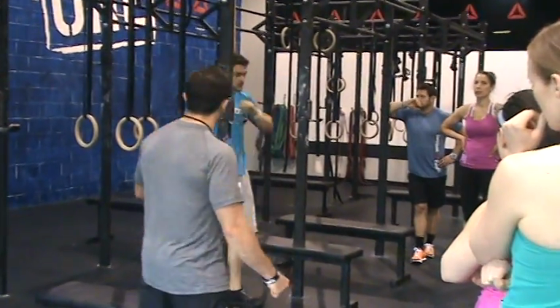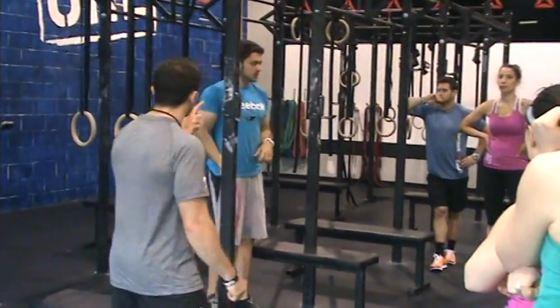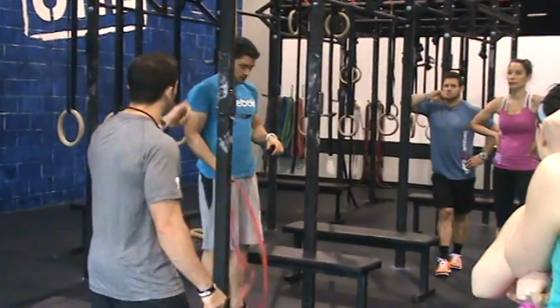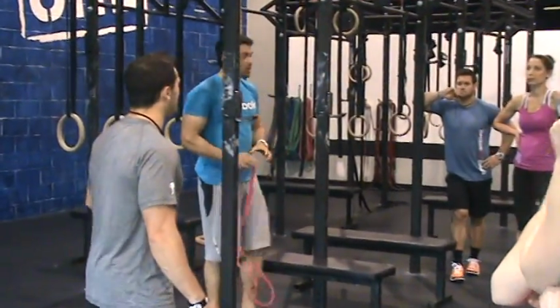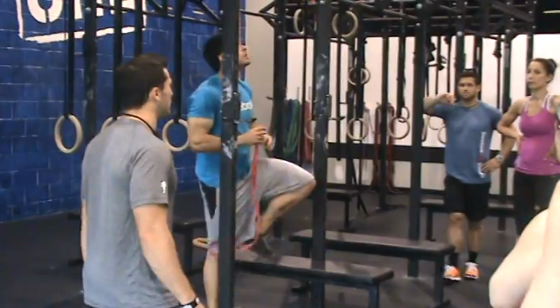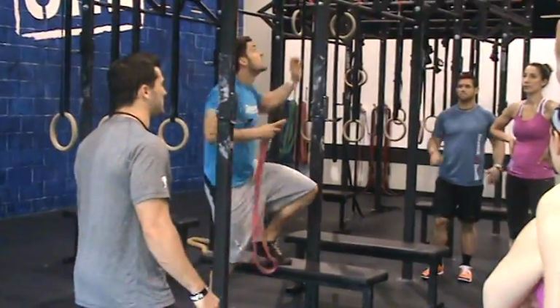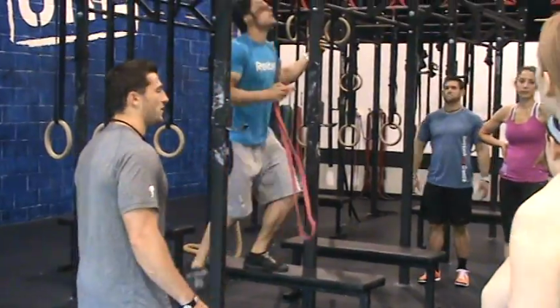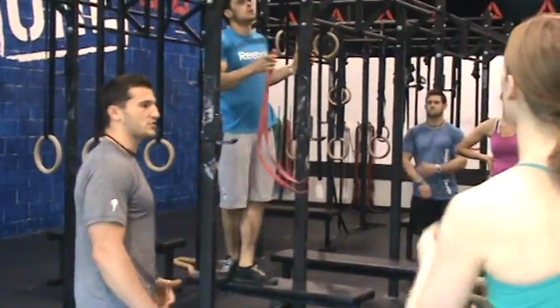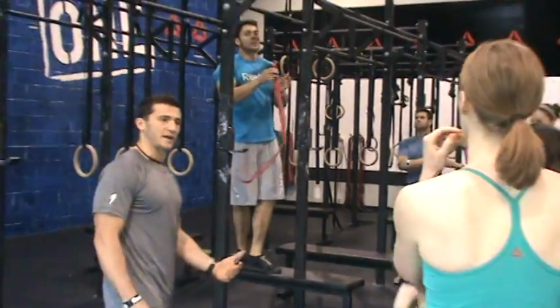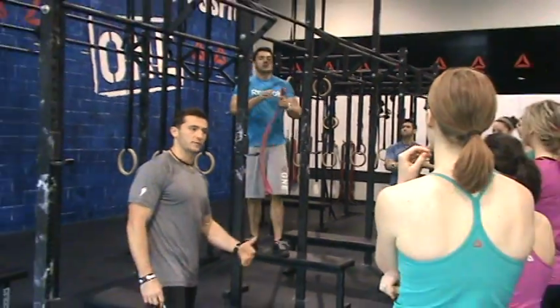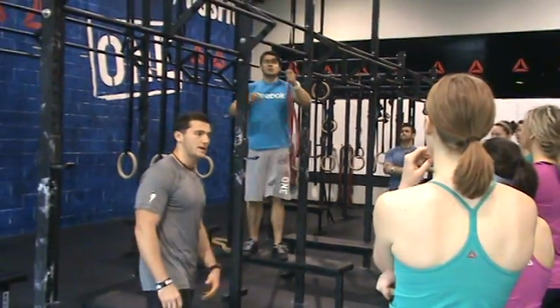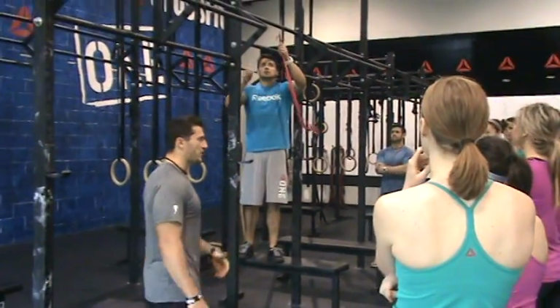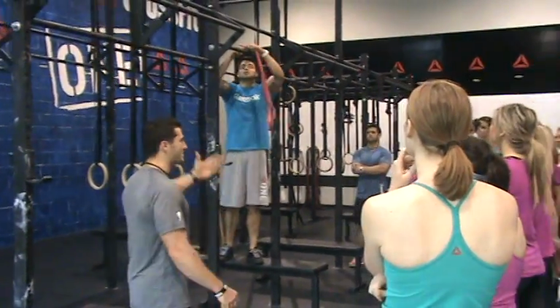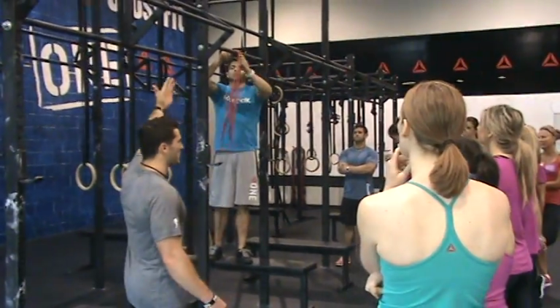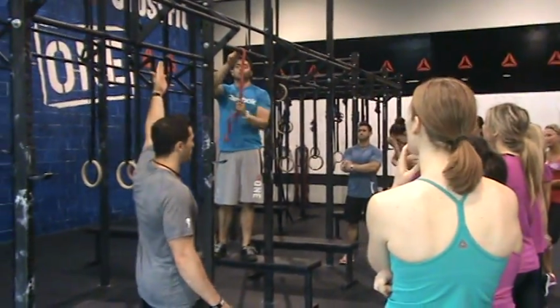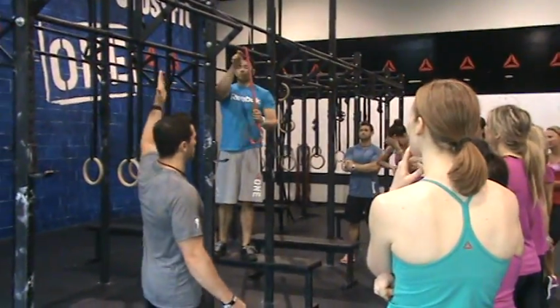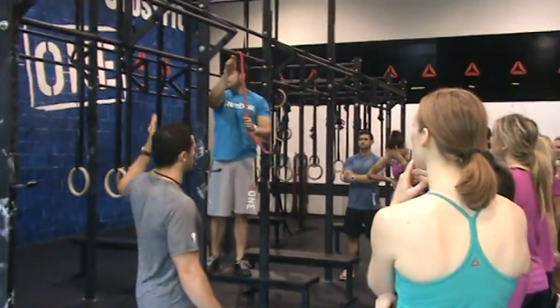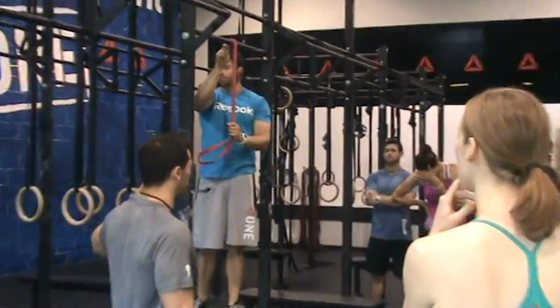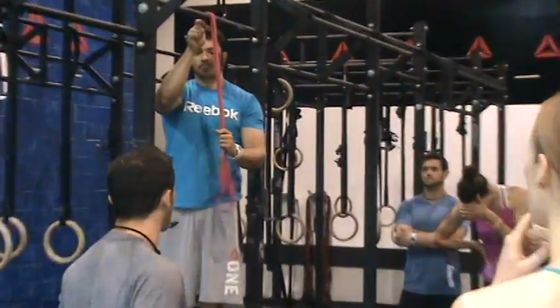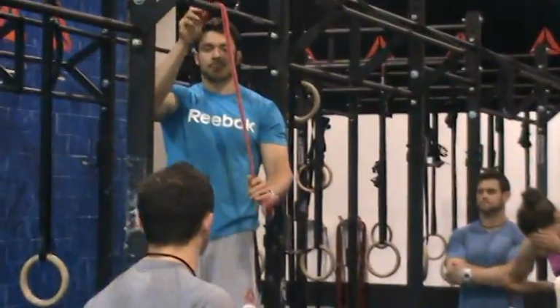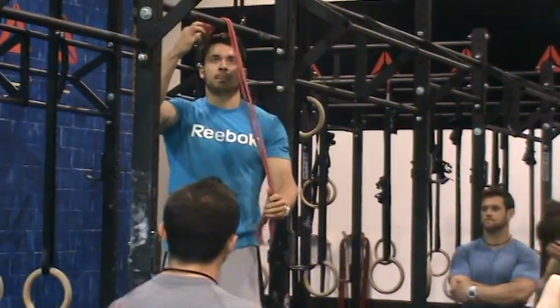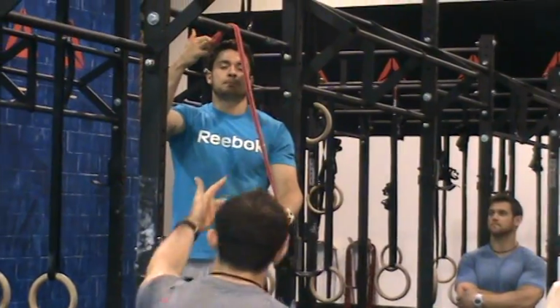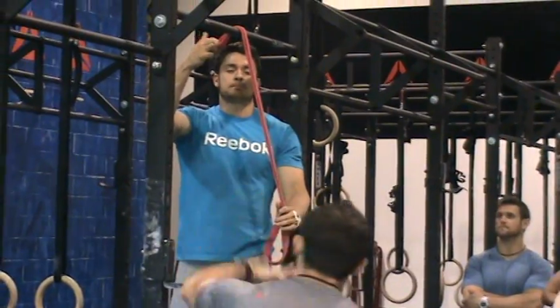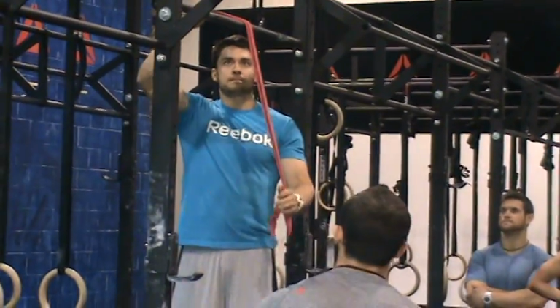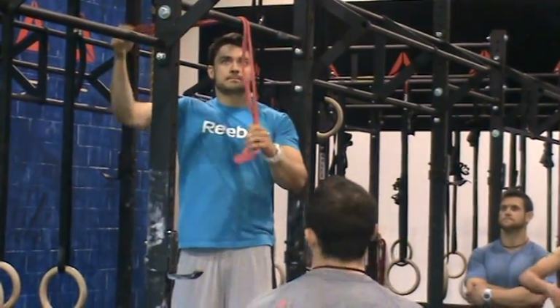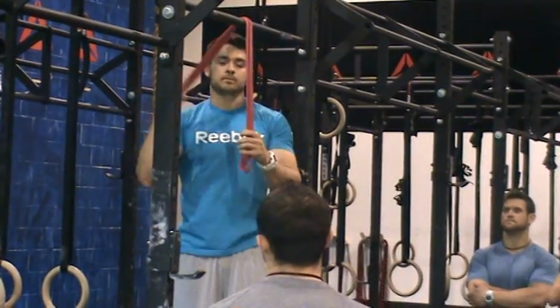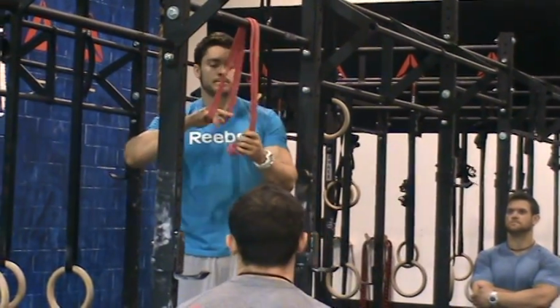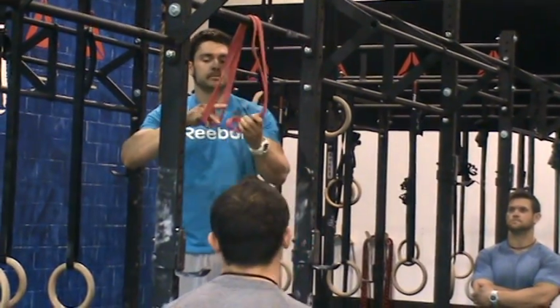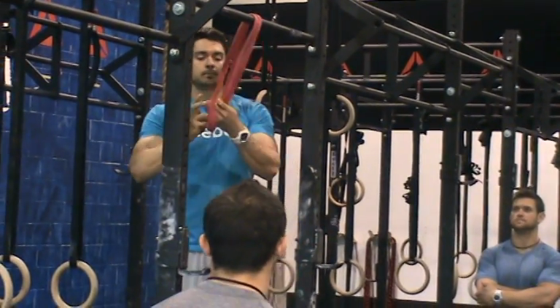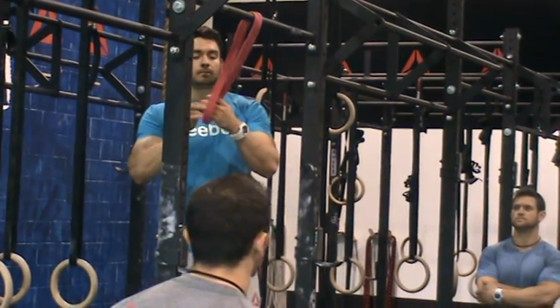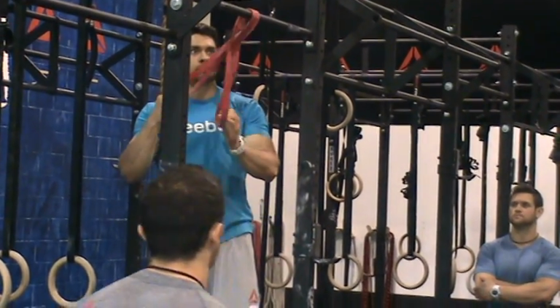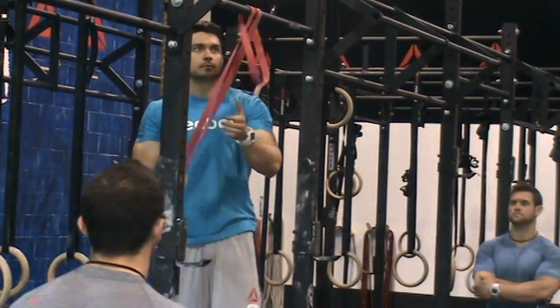The band is a great way to develop that strength when we don't have that strength to pull ourselves from below to above an object. You loop the band over the bar, loop it through itself — a little loop, swoop, and a hoop.